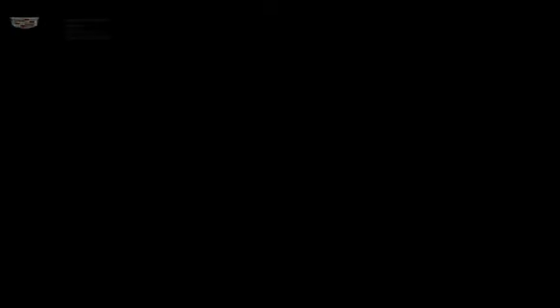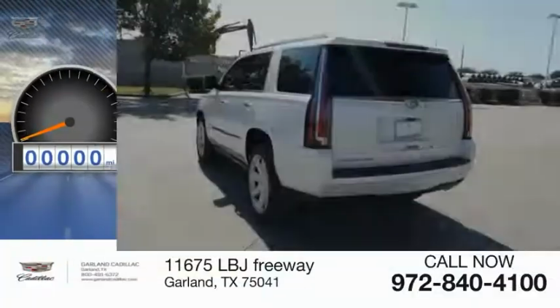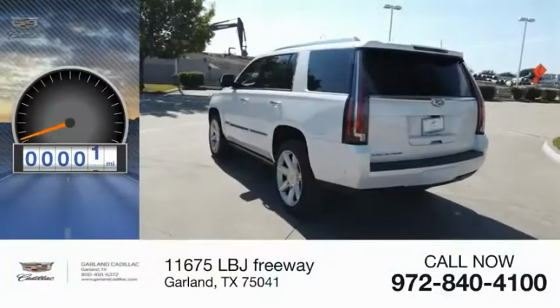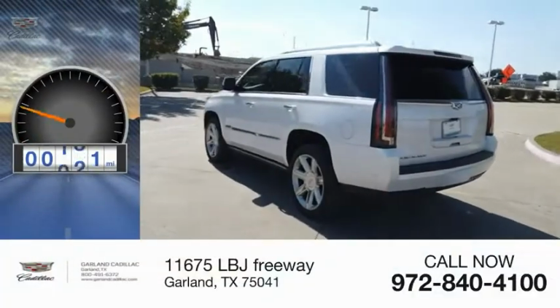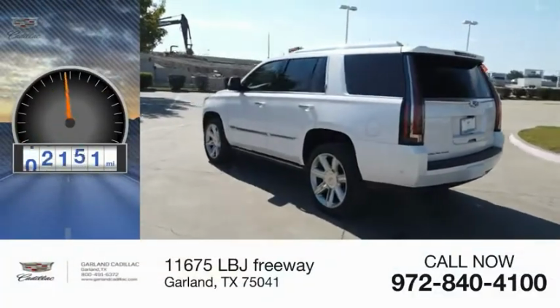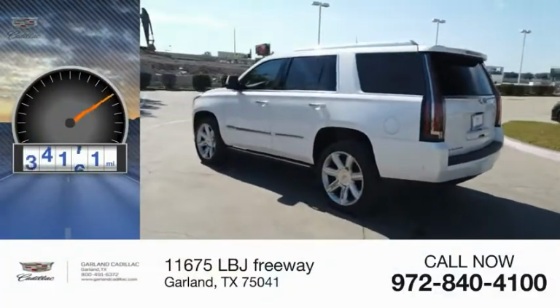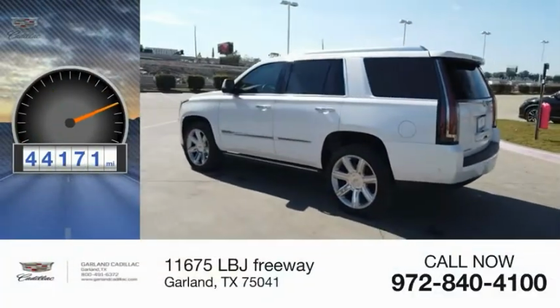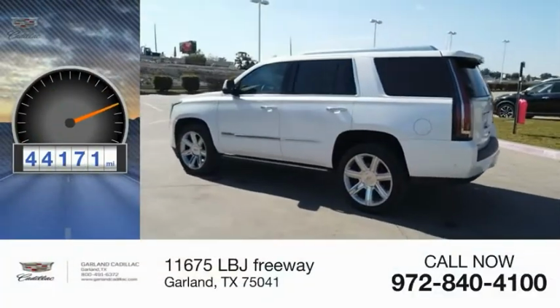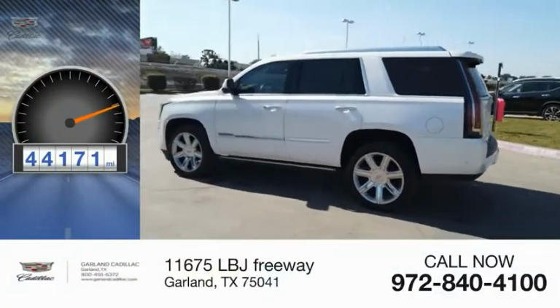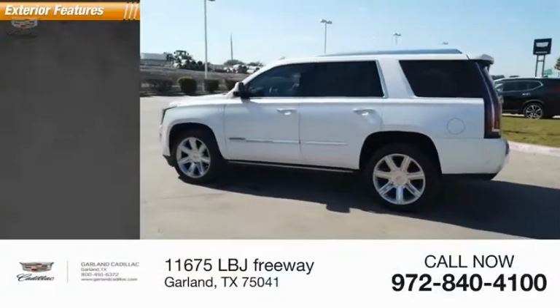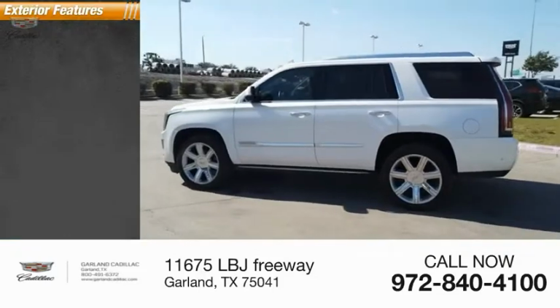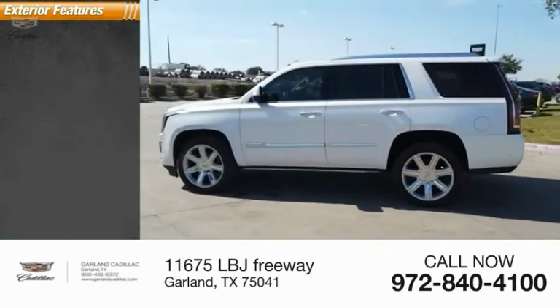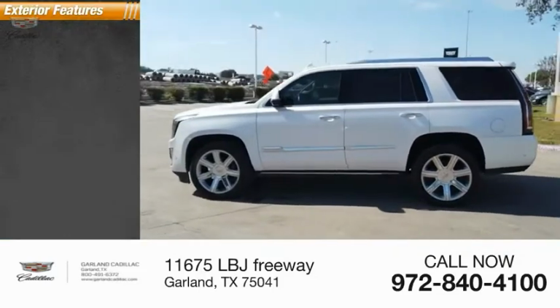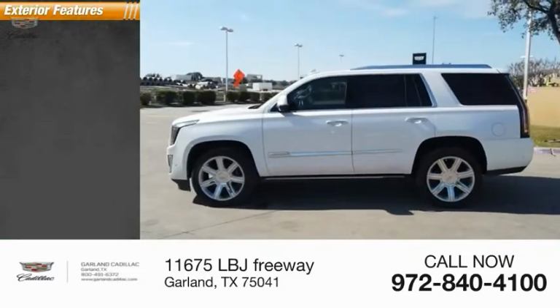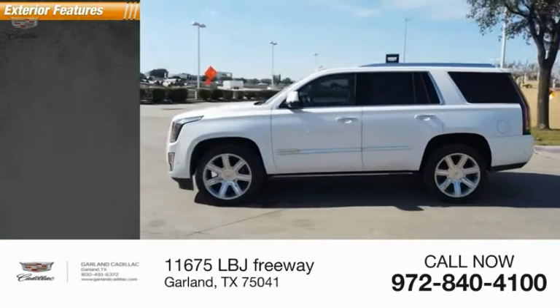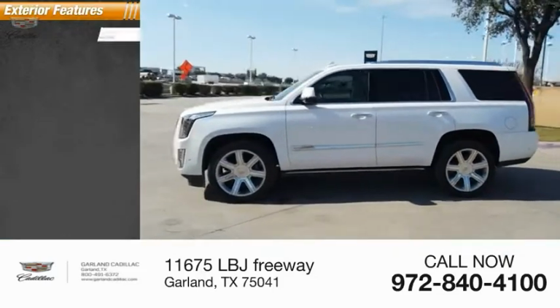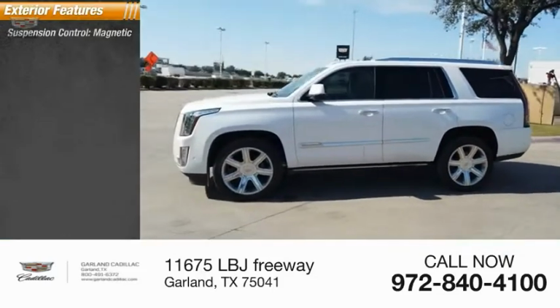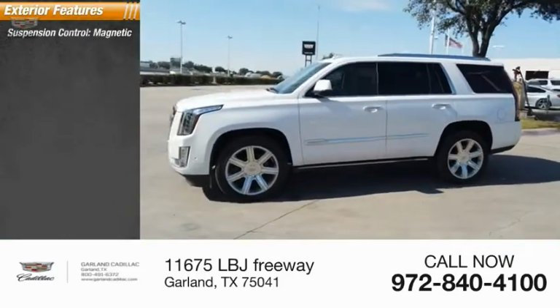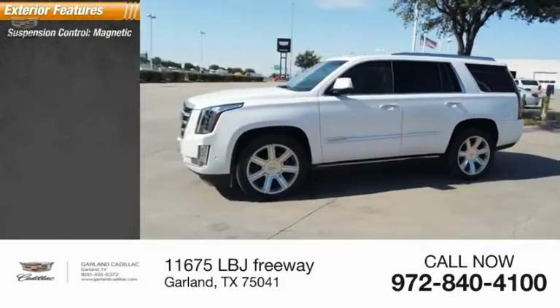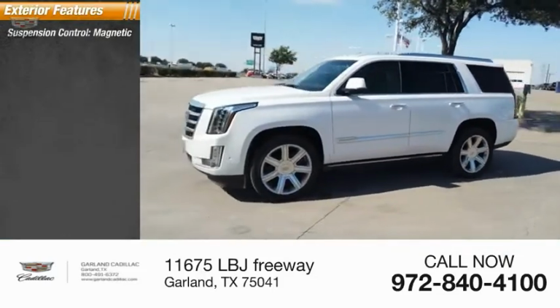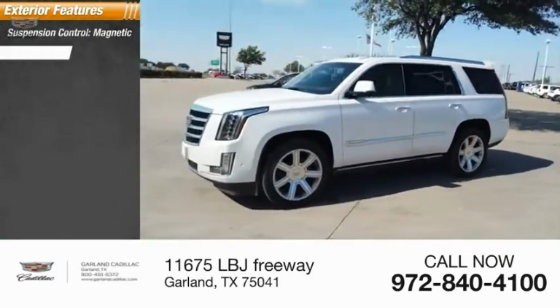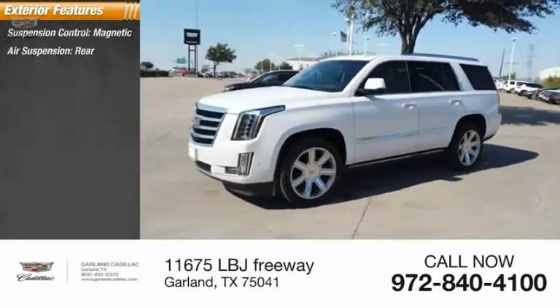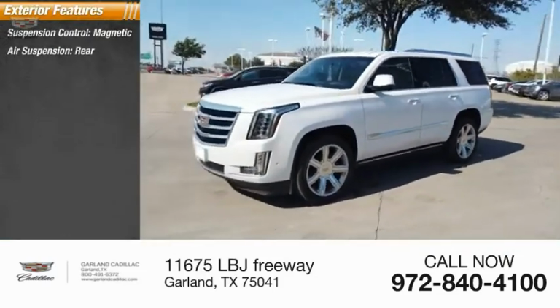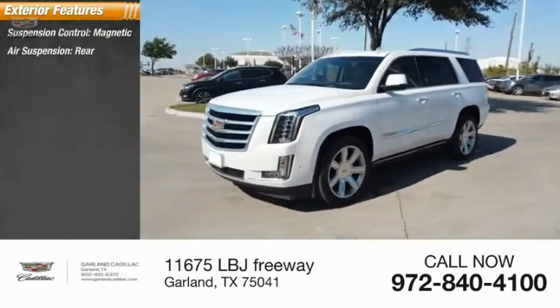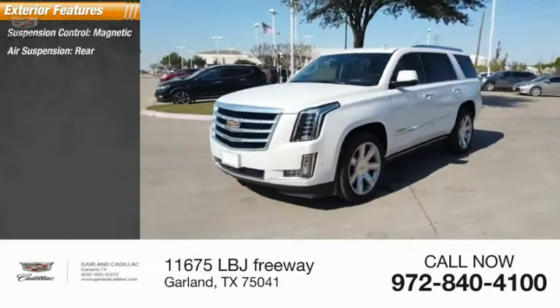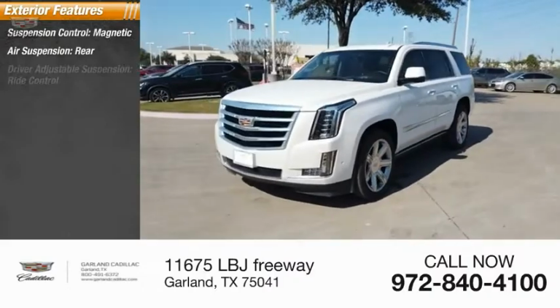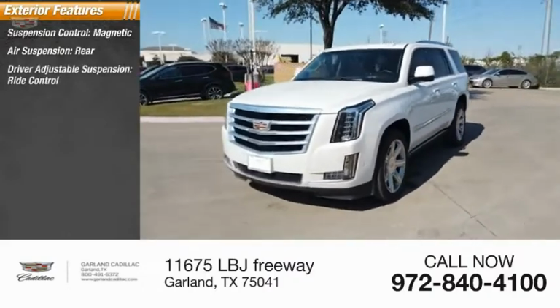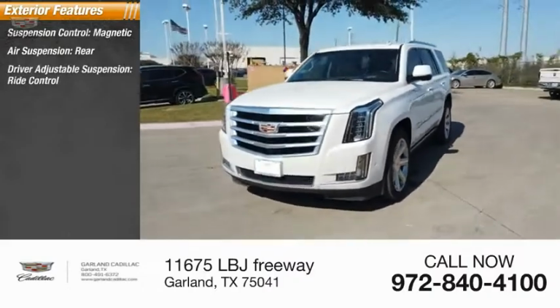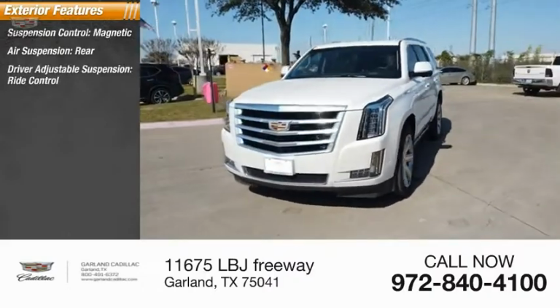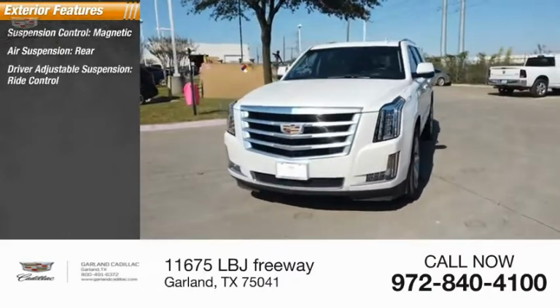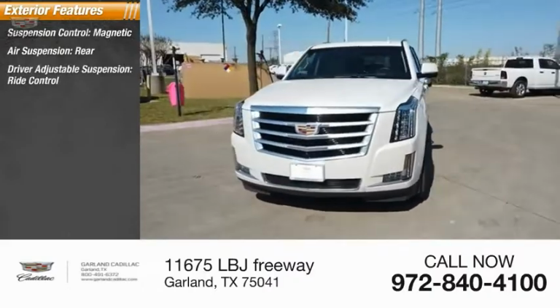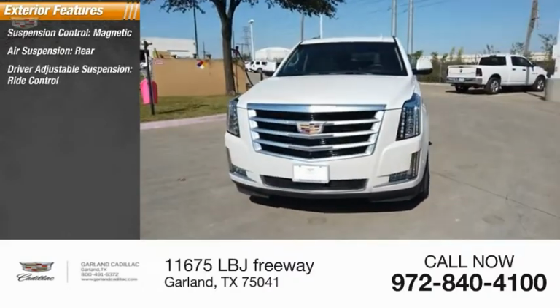This vehicle has less than 45,000 miles. Here are some of this vehicle's great options: suspension control, magnetic air suspension rear, driver adjustable suspension, ride control.